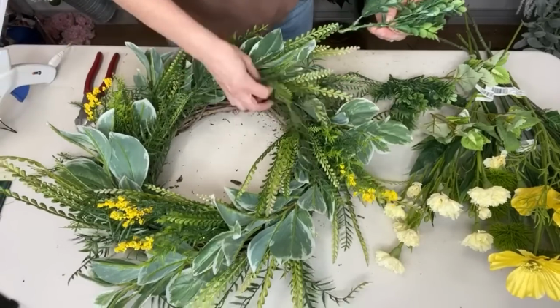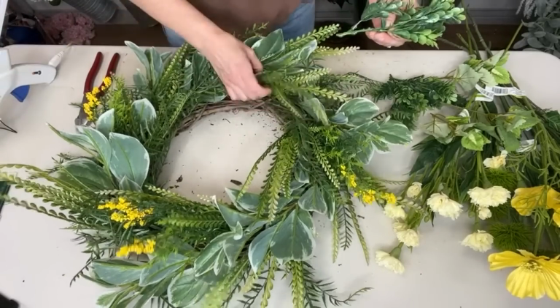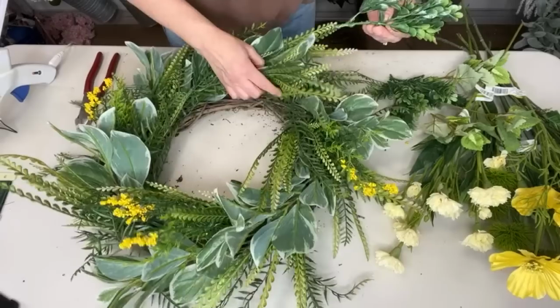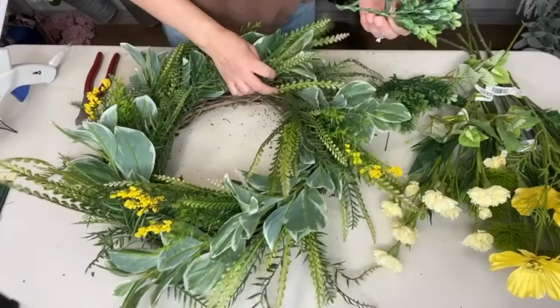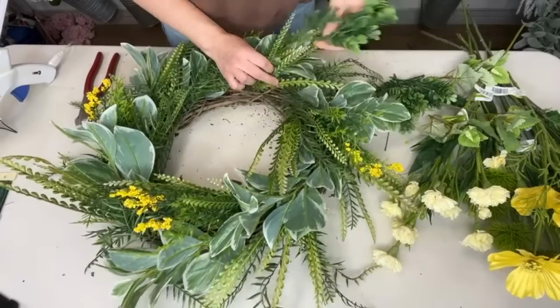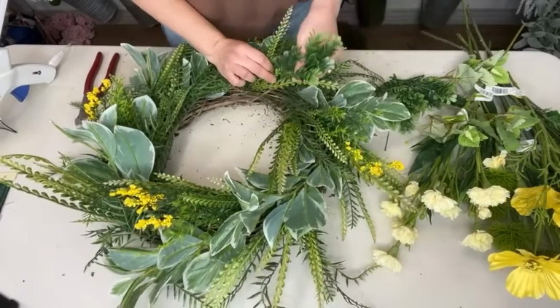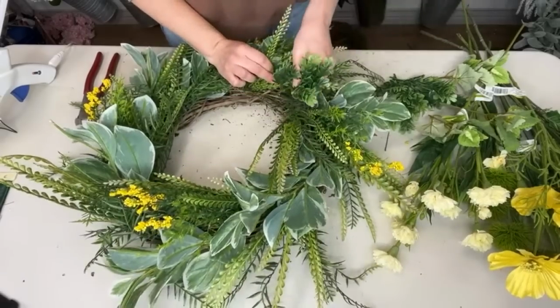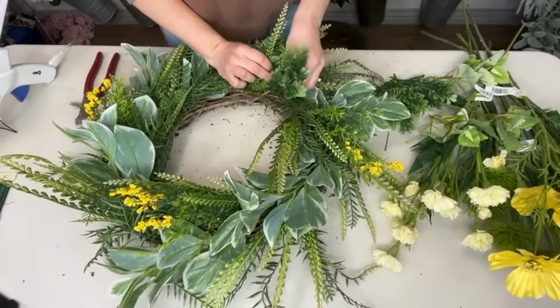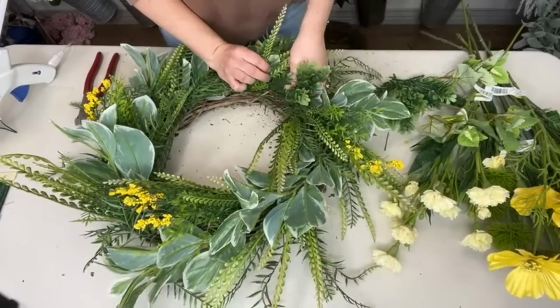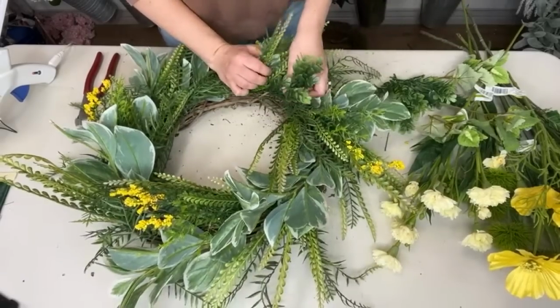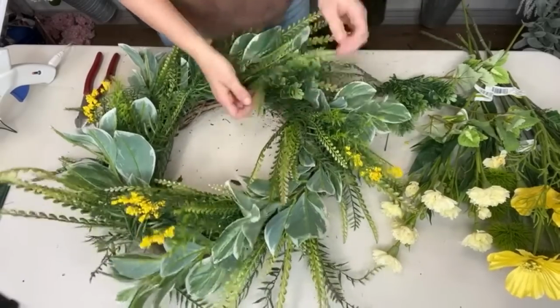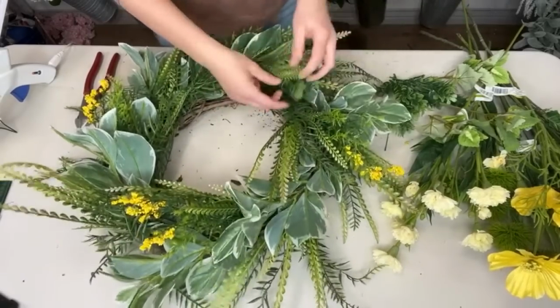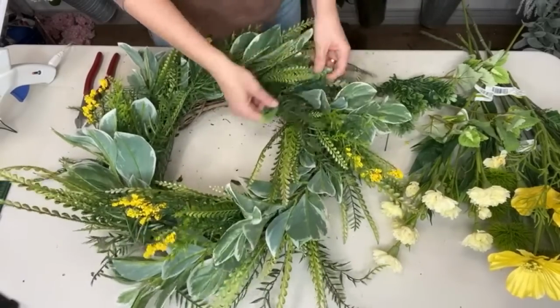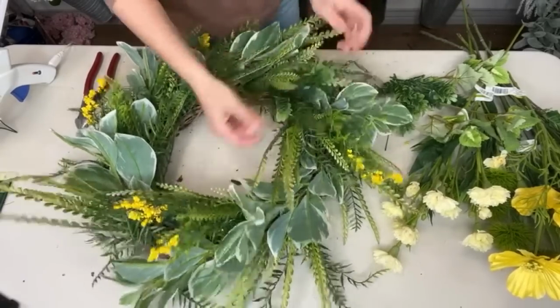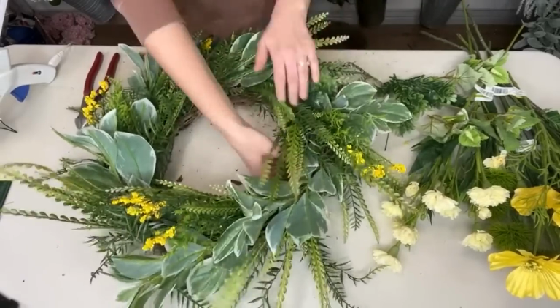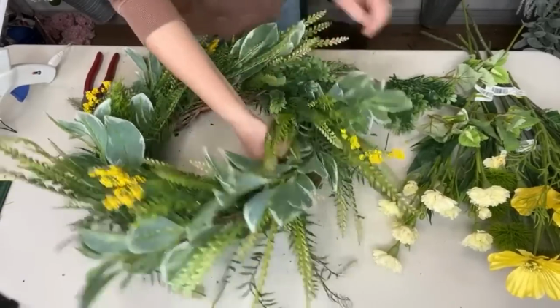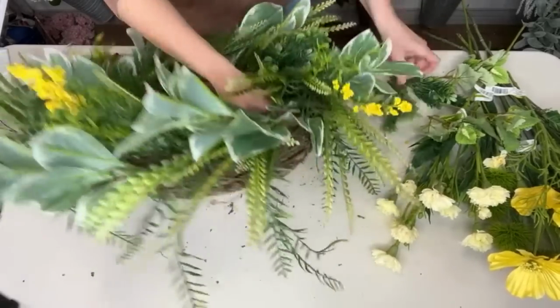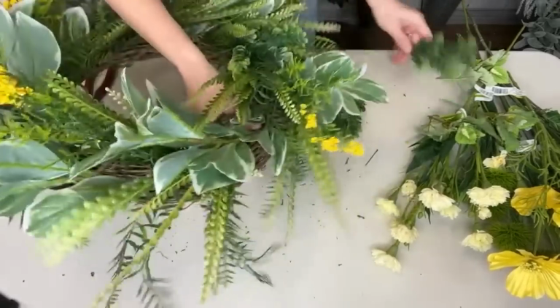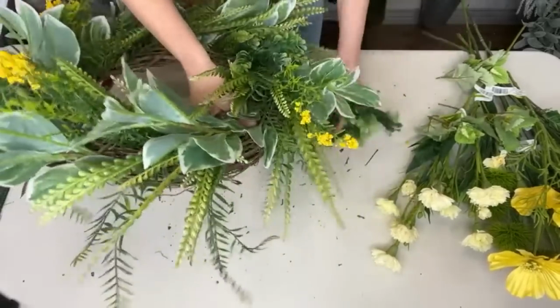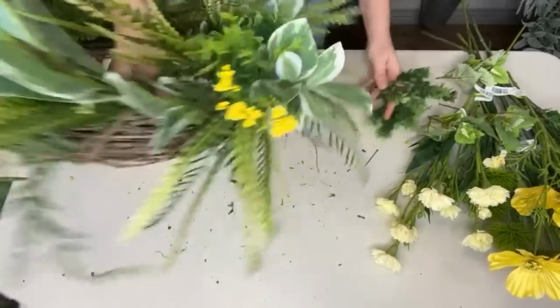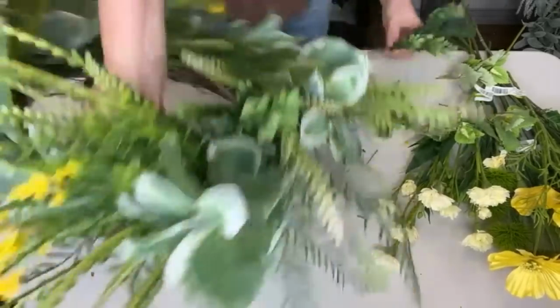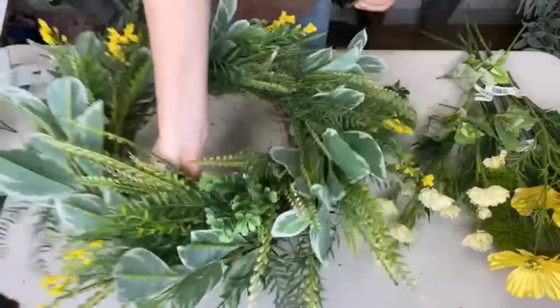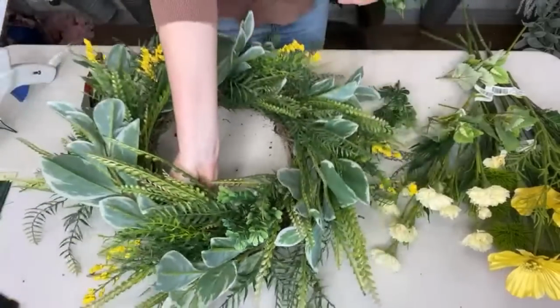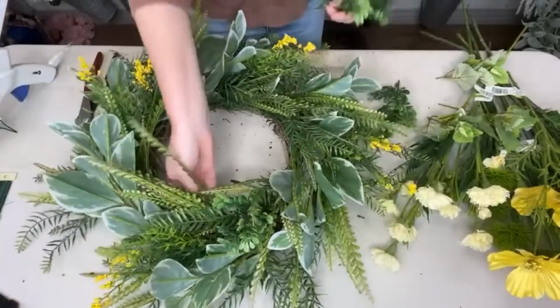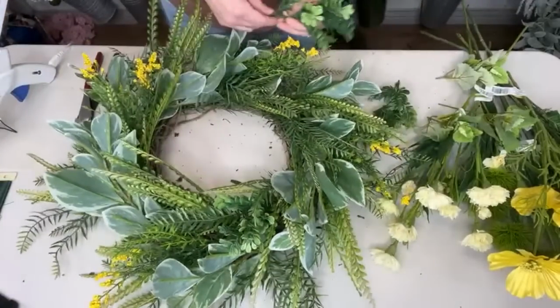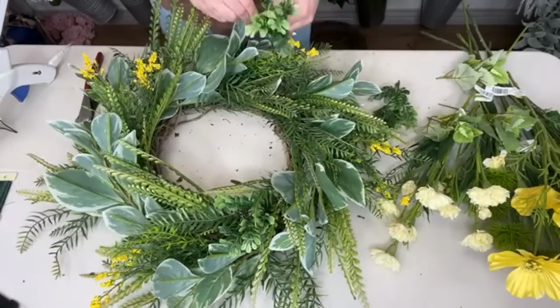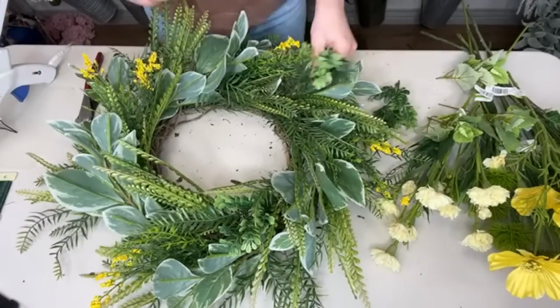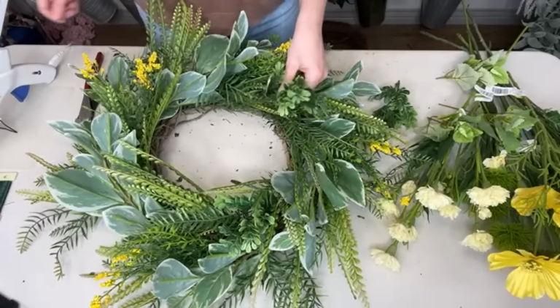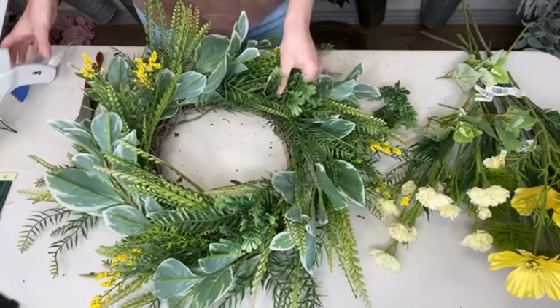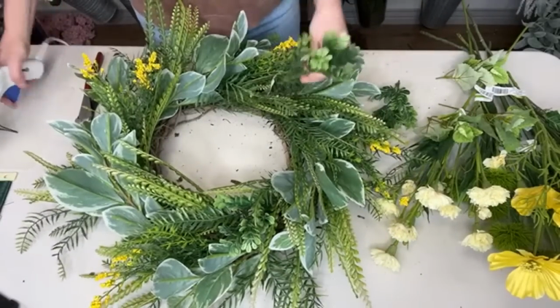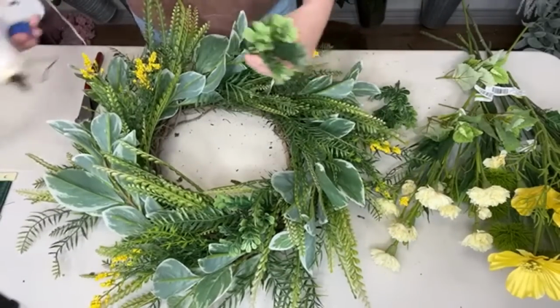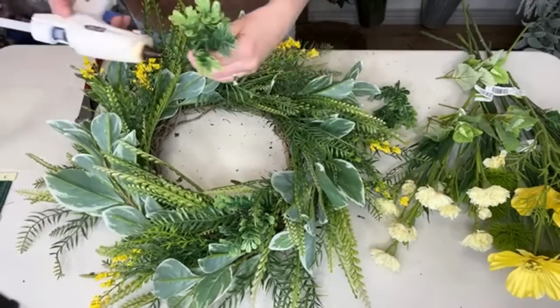This wreath has a lot of different textures, but that usually happens when I'm making a one-of-a-kind wreath using leftover things.